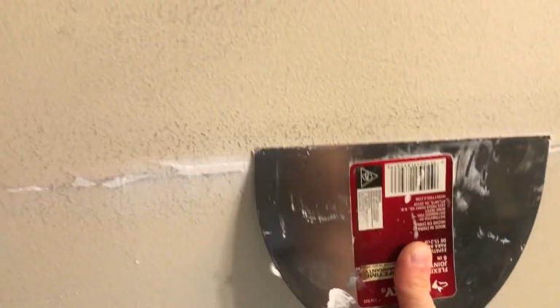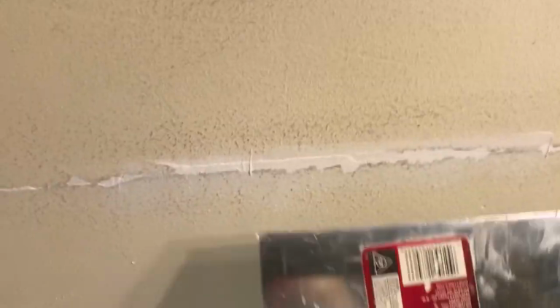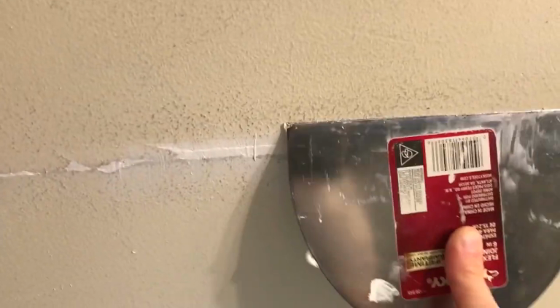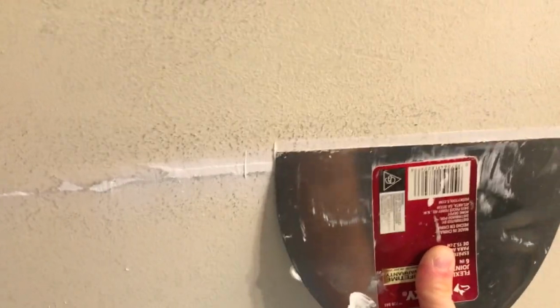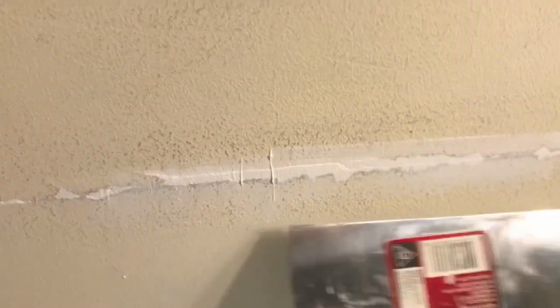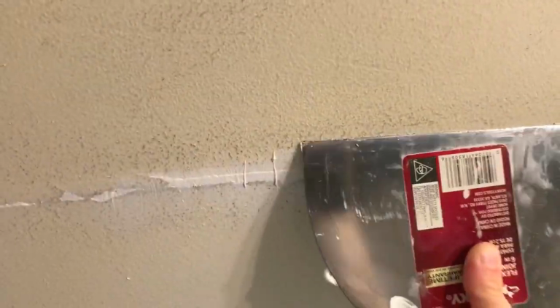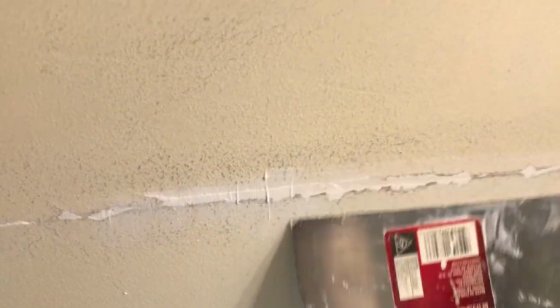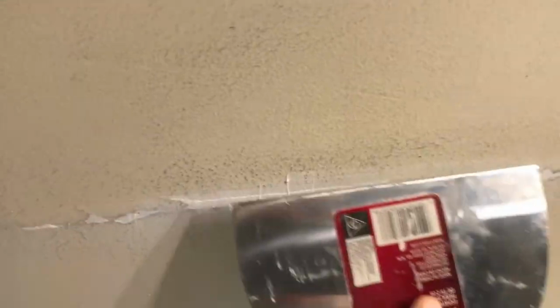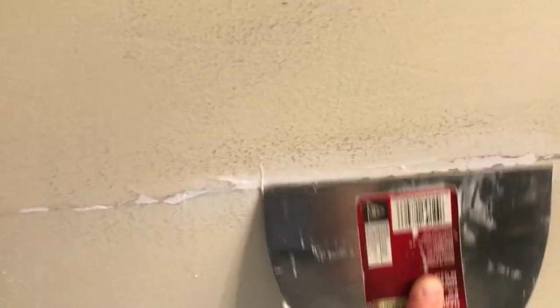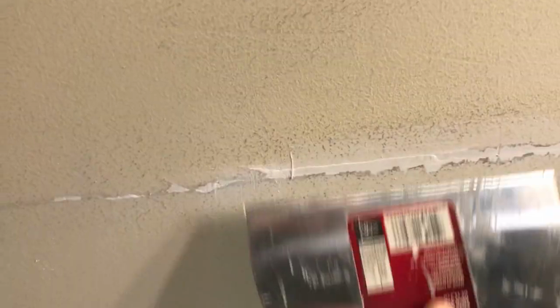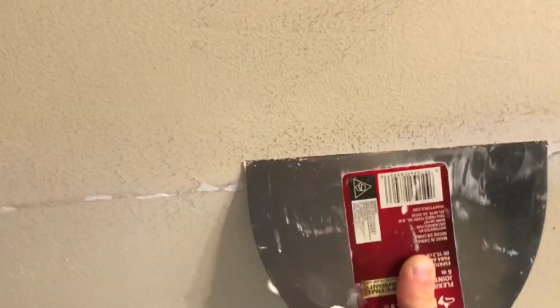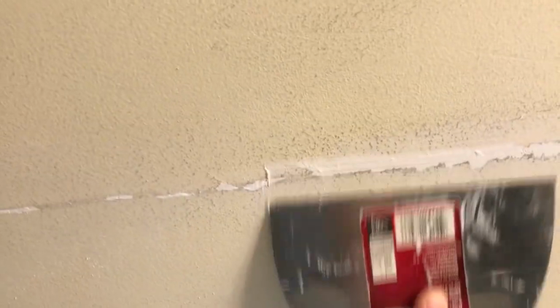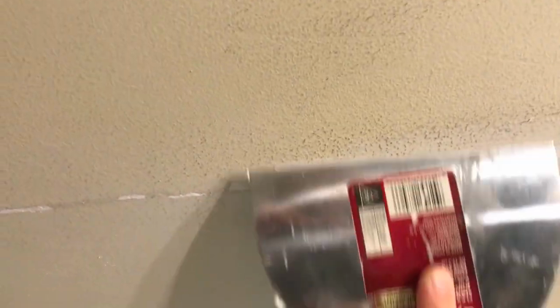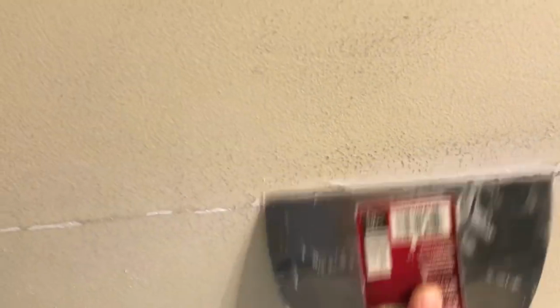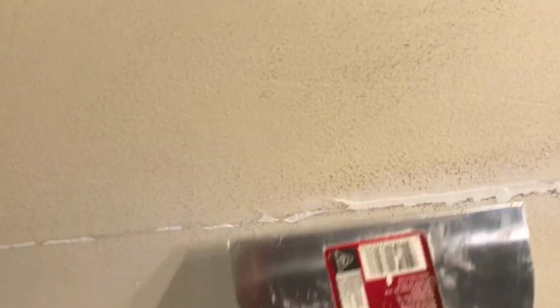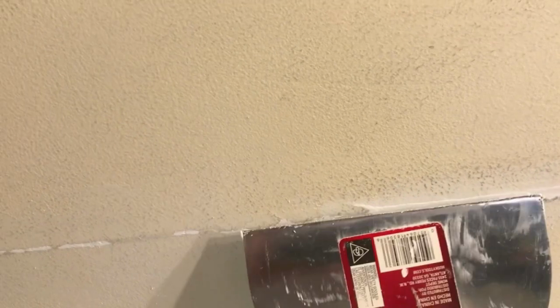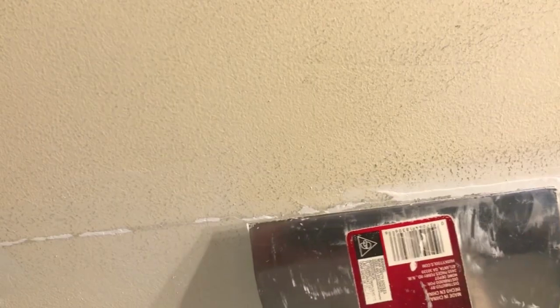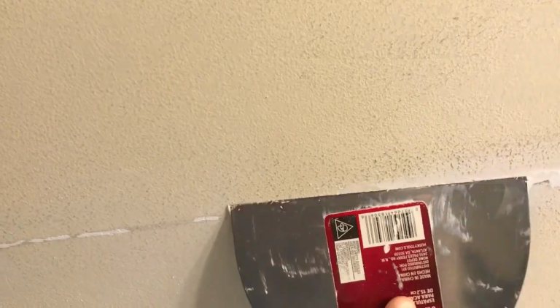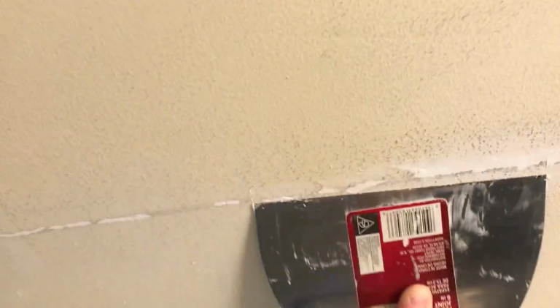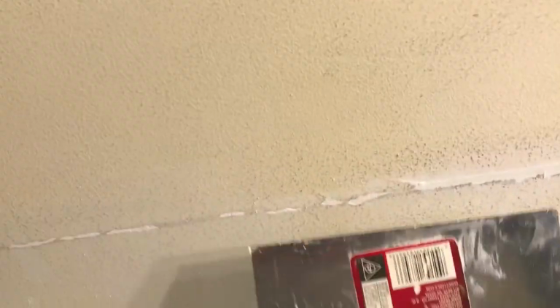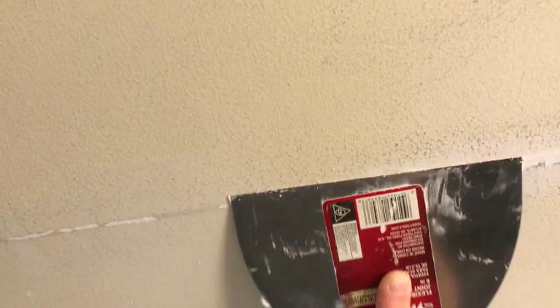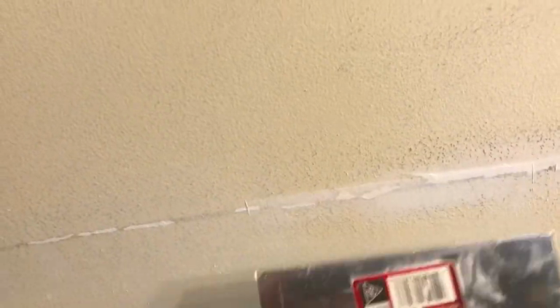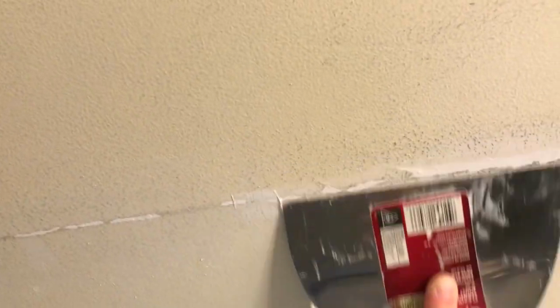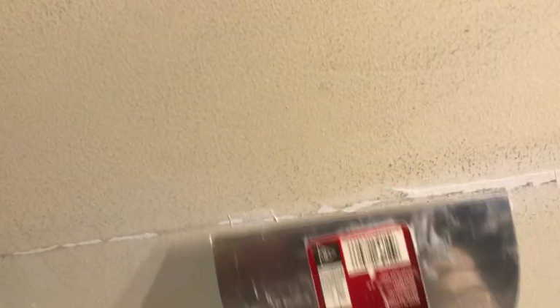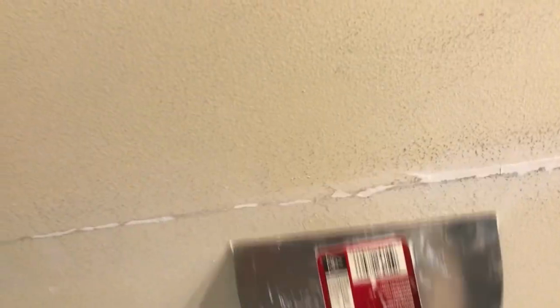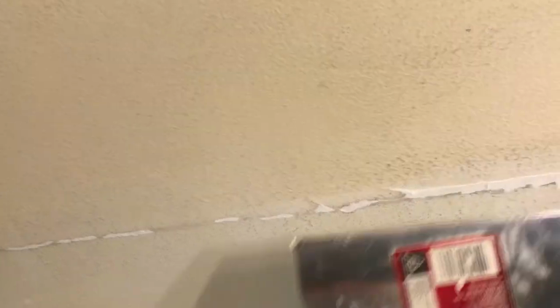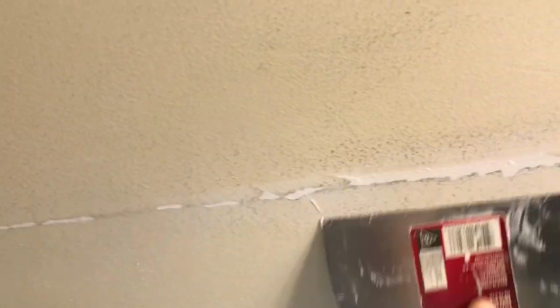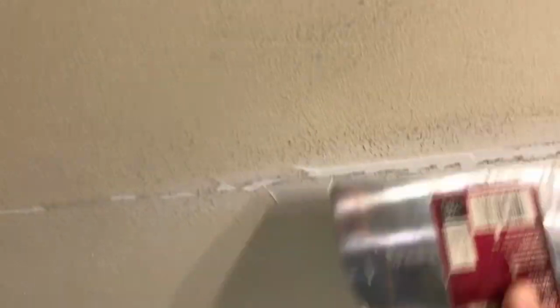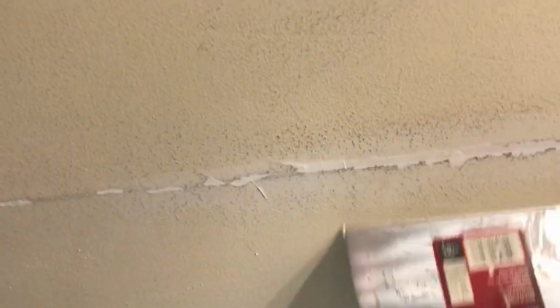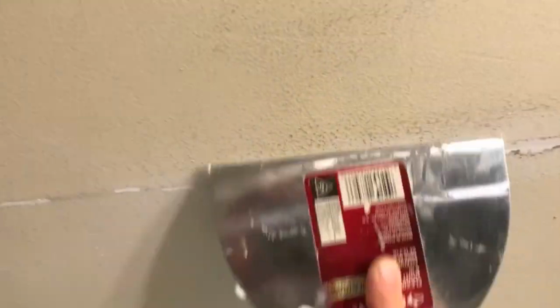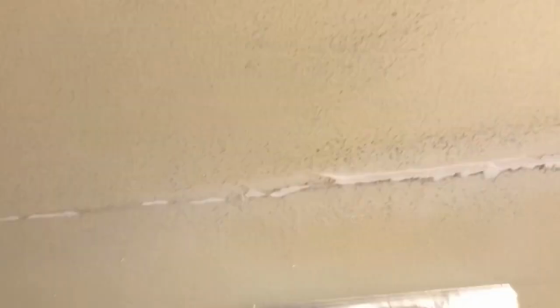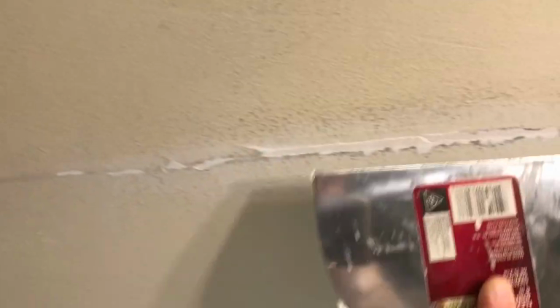Just slowly work it into all those cracks, push it in, and make sure that caulk acts as a glue as you press it into all those cracks.